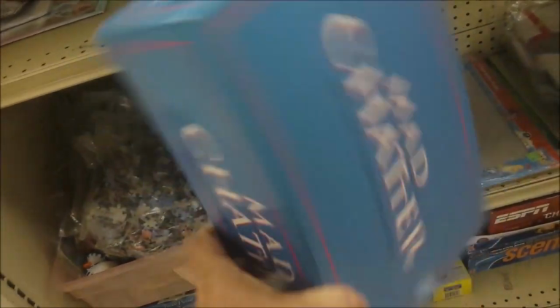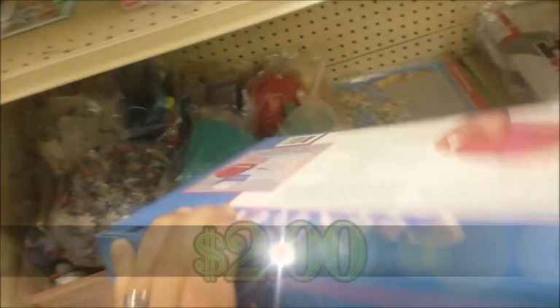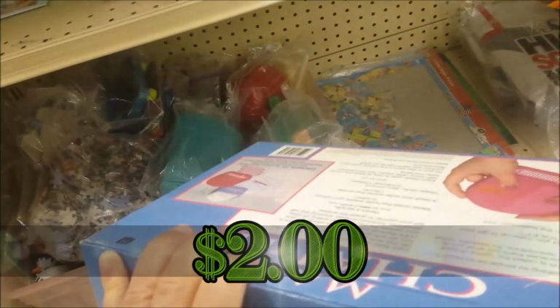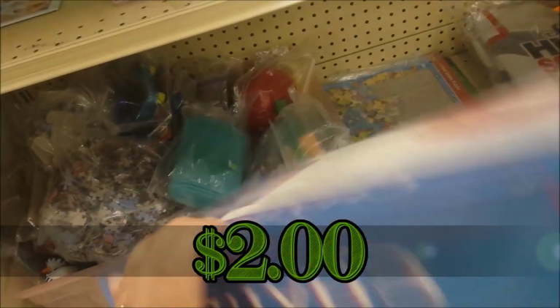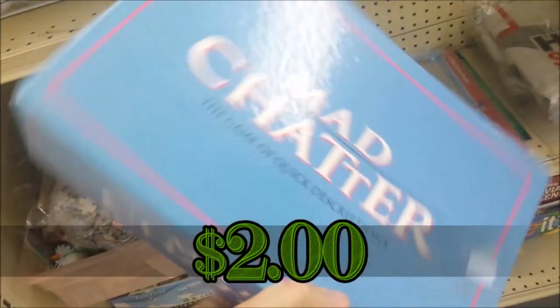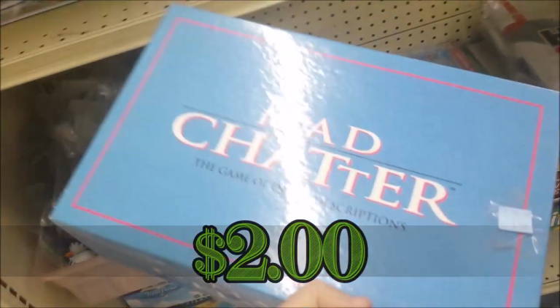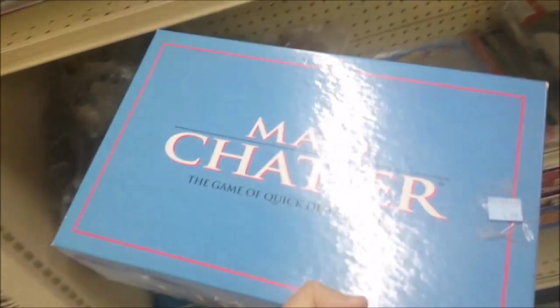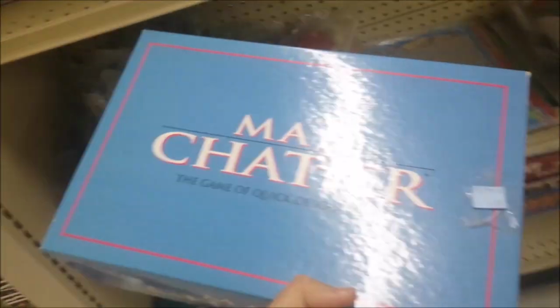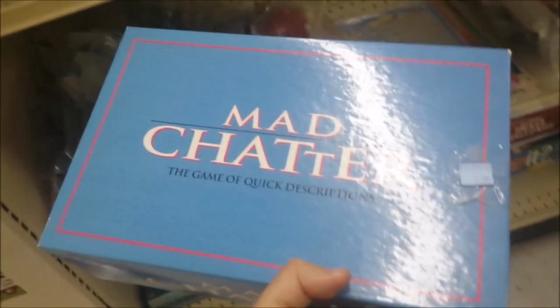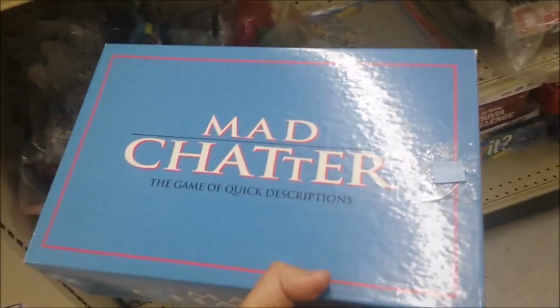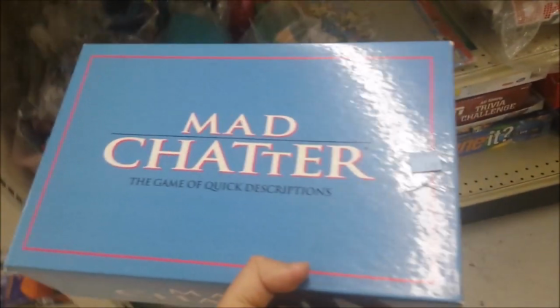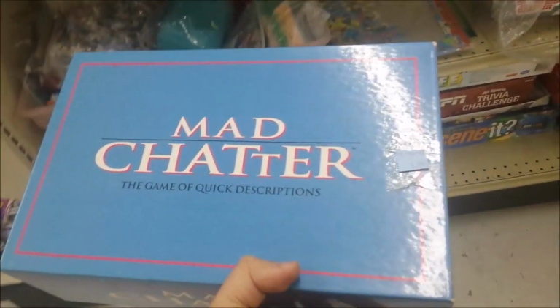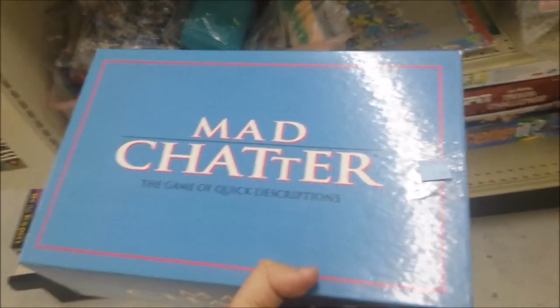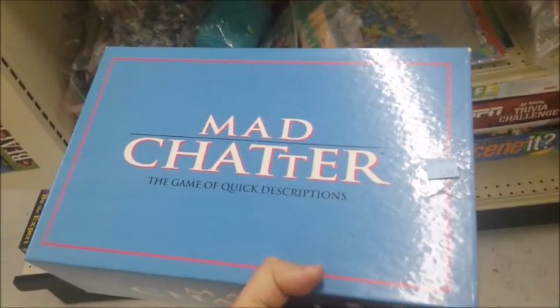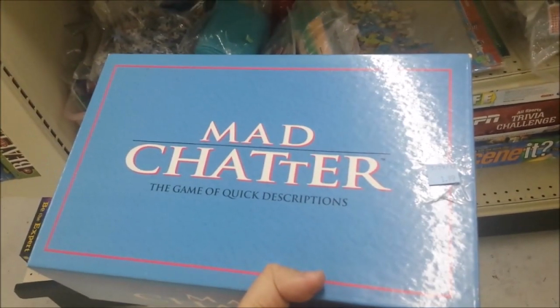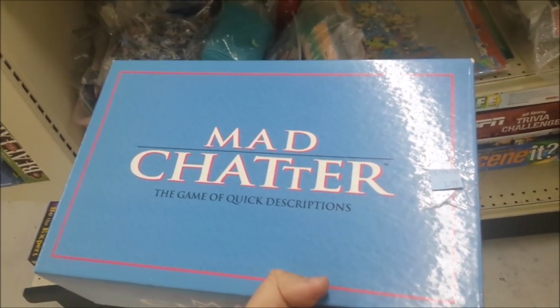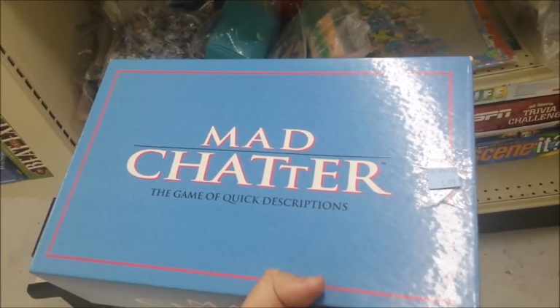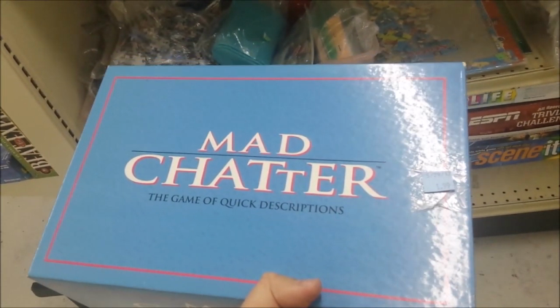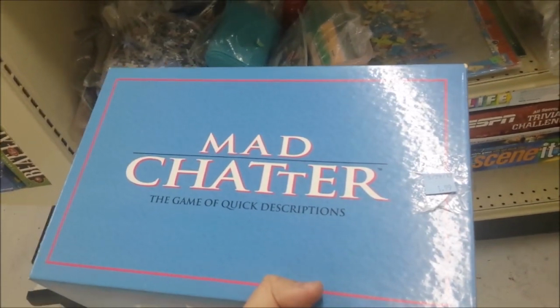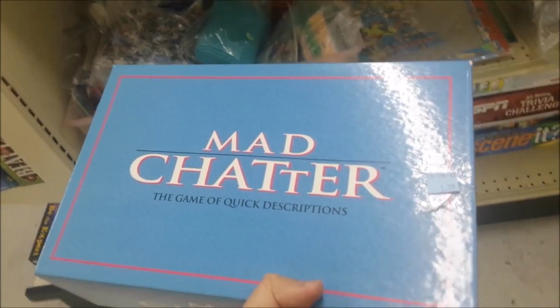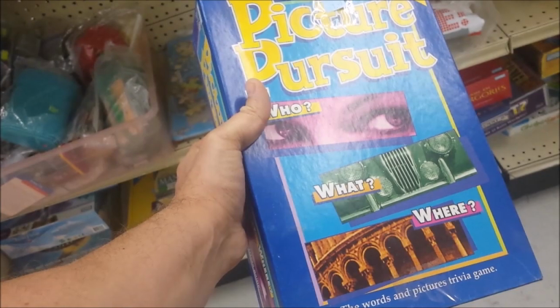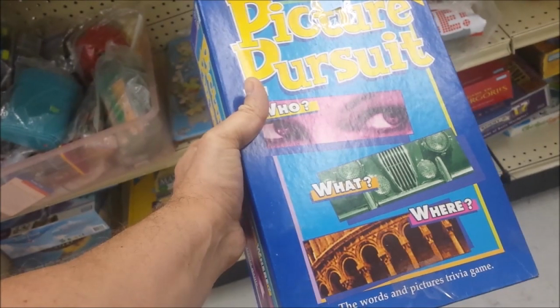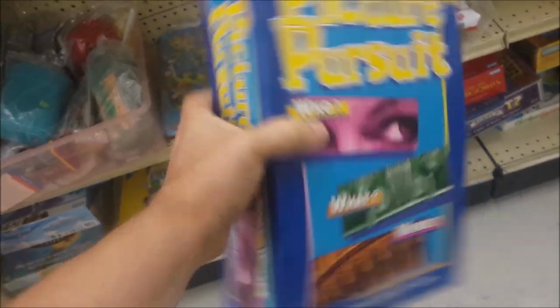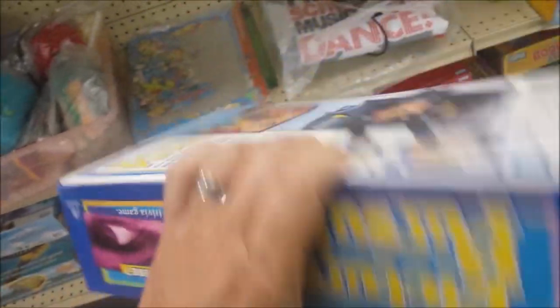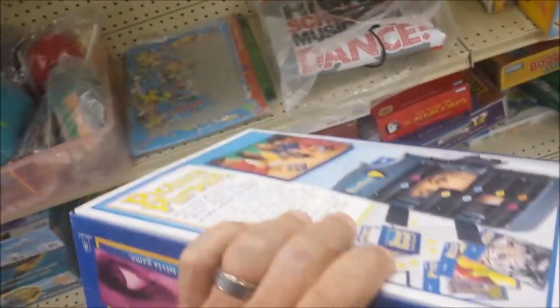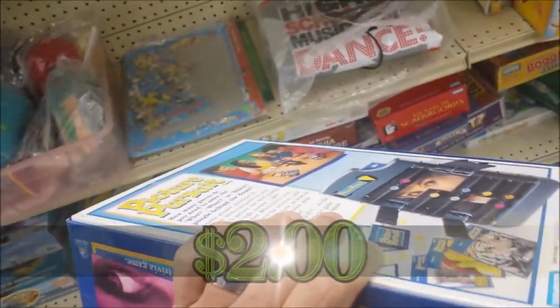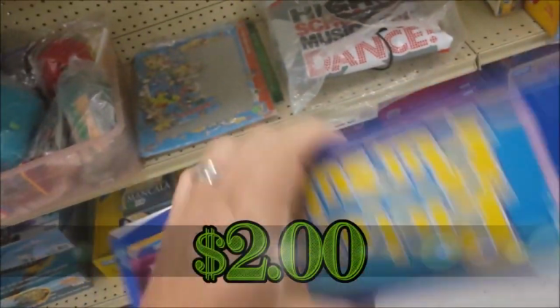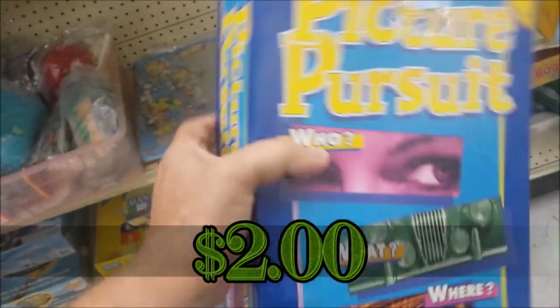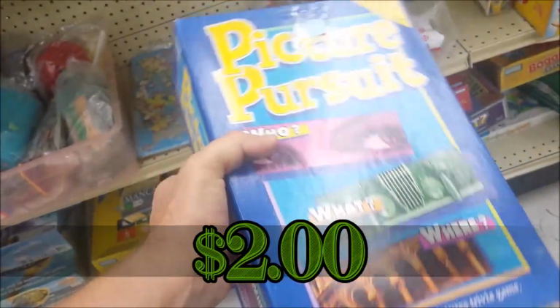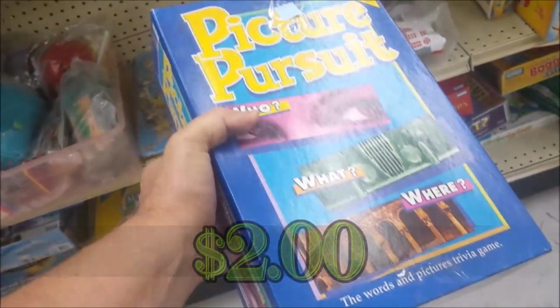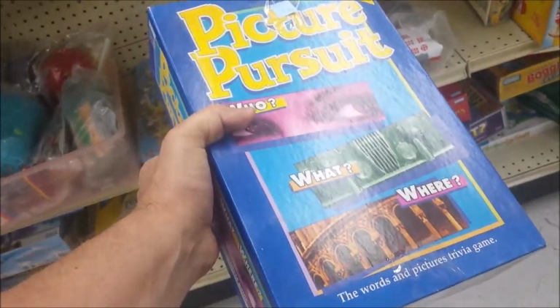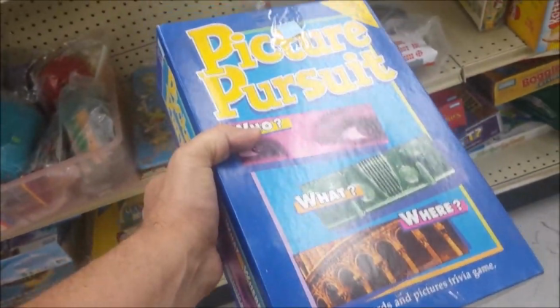Up next we have Mad Chatter: The Game of Quick Descriptions. We've got a lot of games that have the same theme, so we're going to leave this here. It doesn't sell for much anyway.